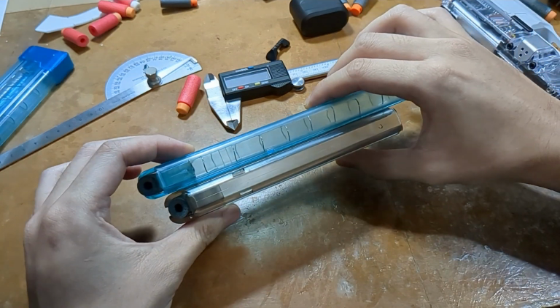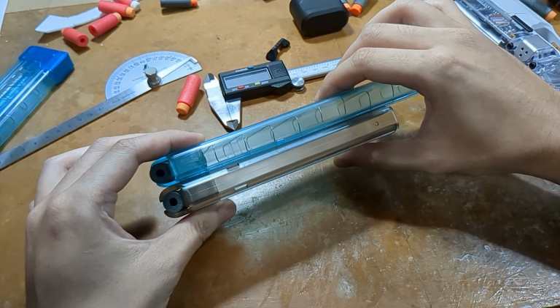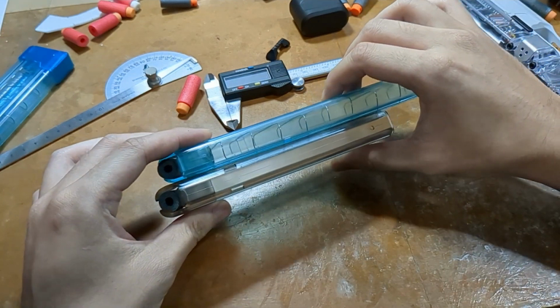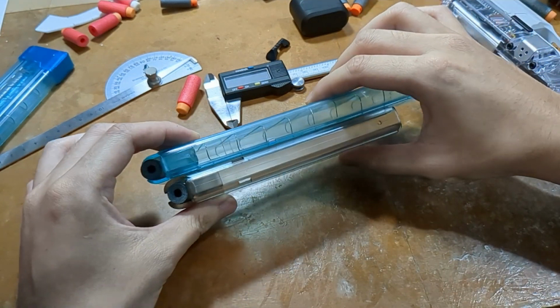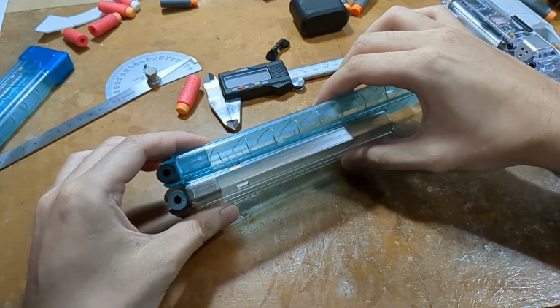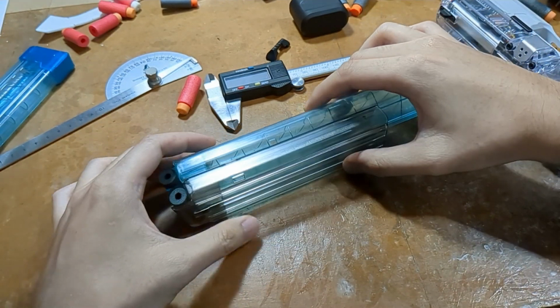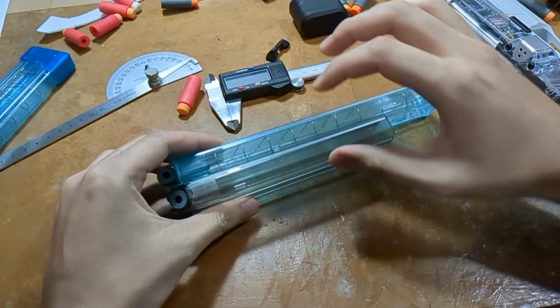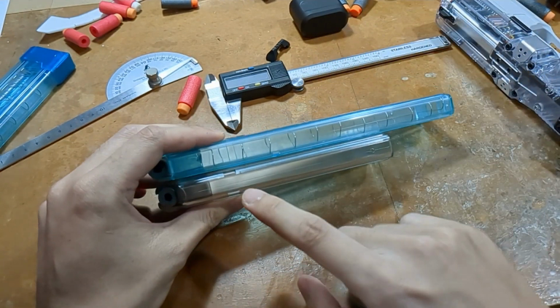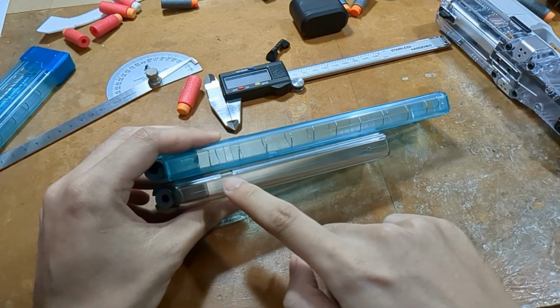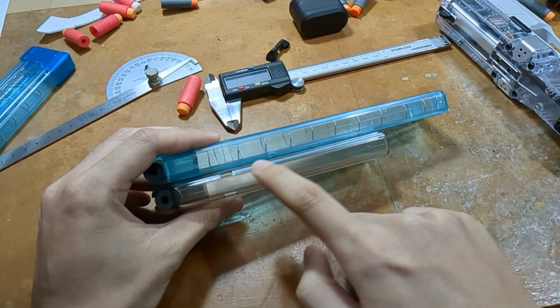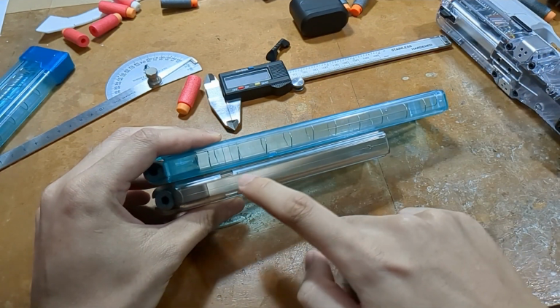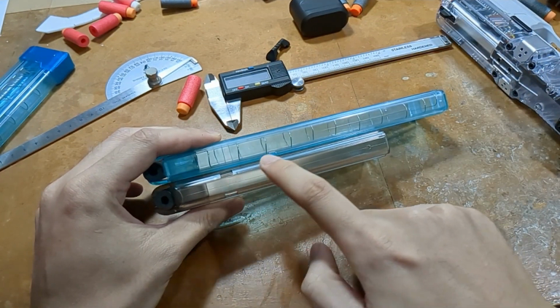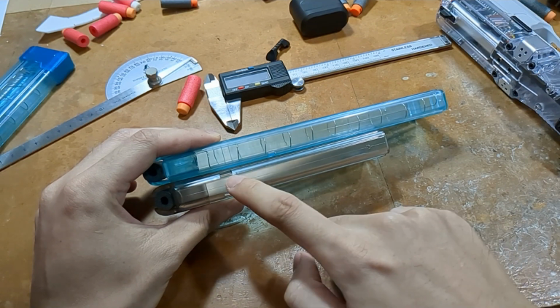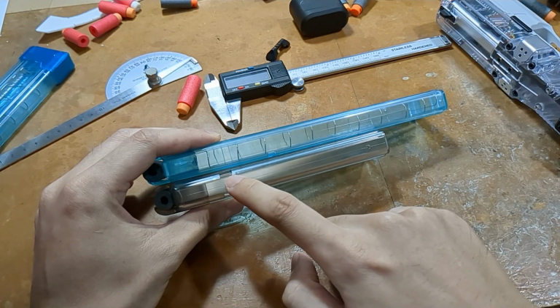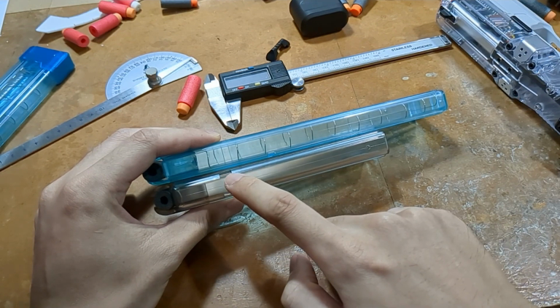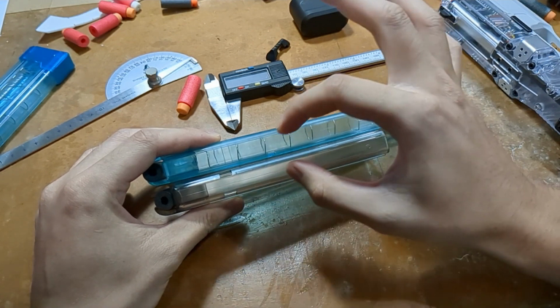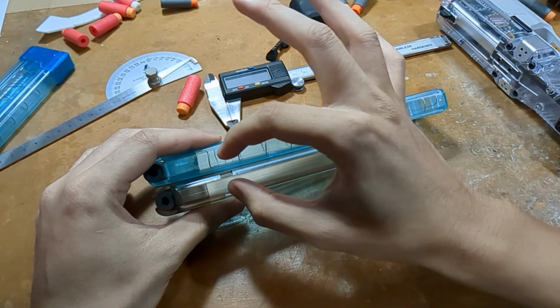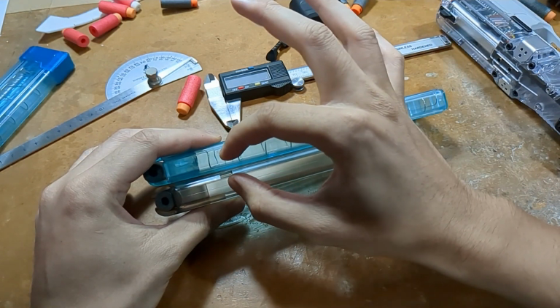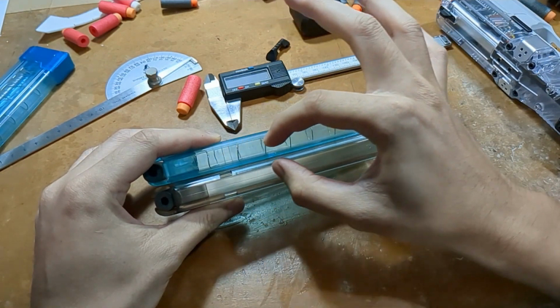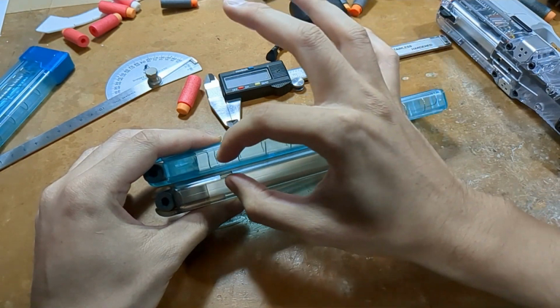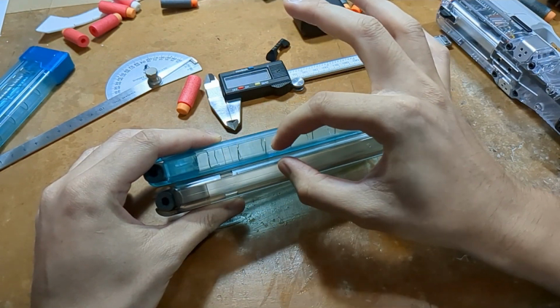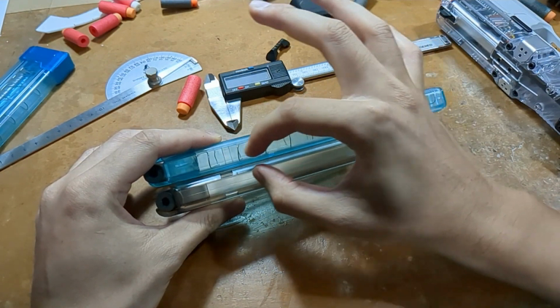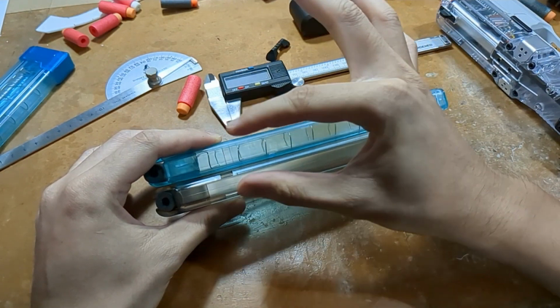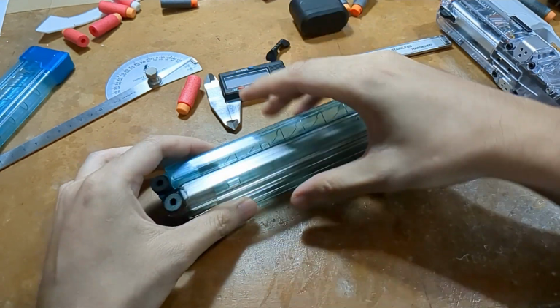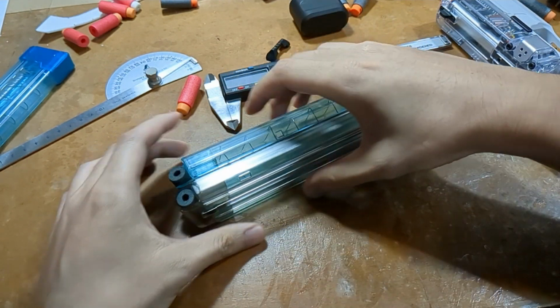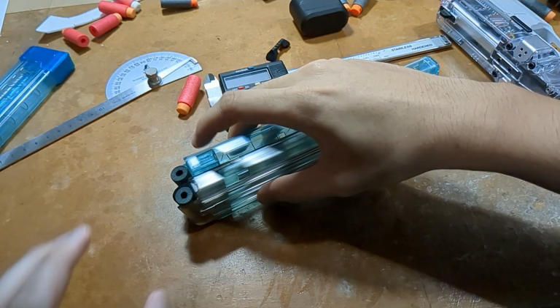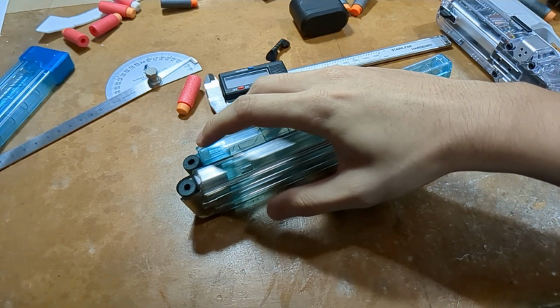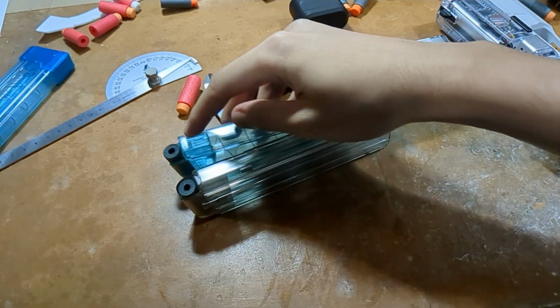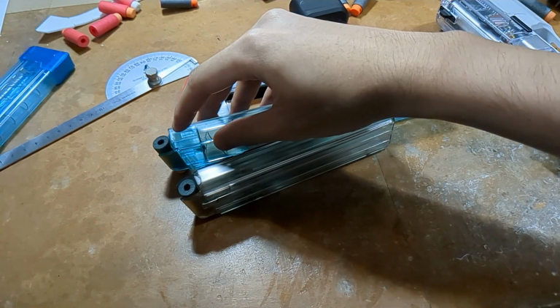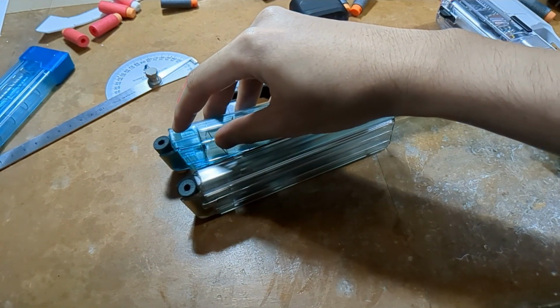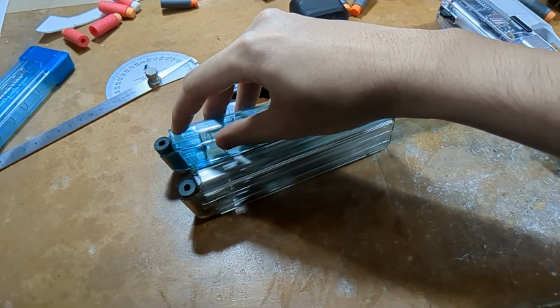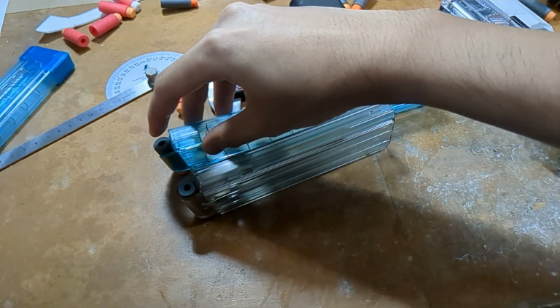The magazines are placed in this orientation because I want to have the closest measurement between the two. Double-checking the setup now.